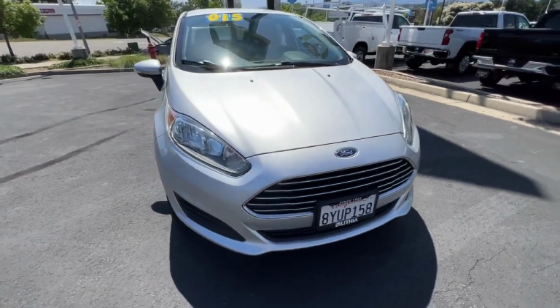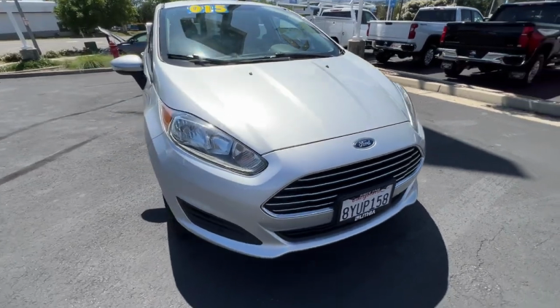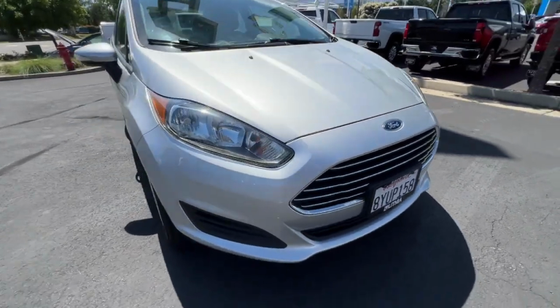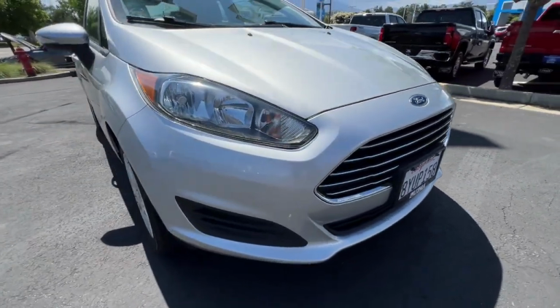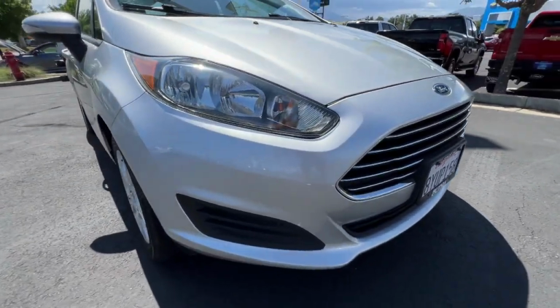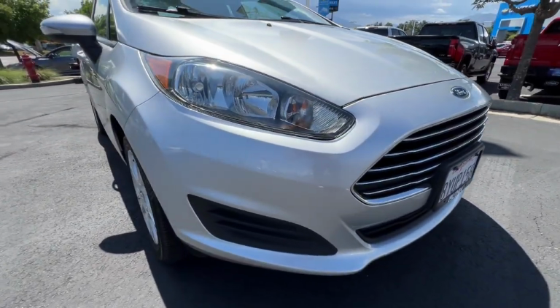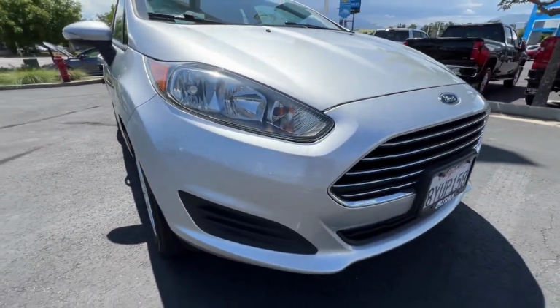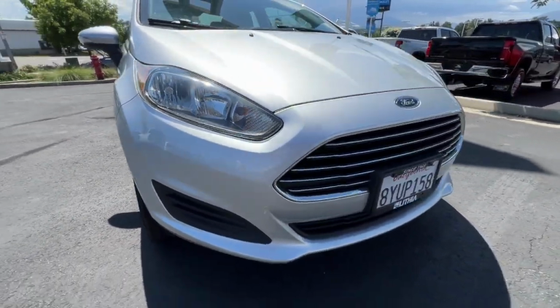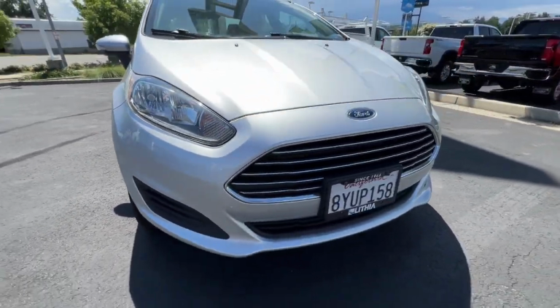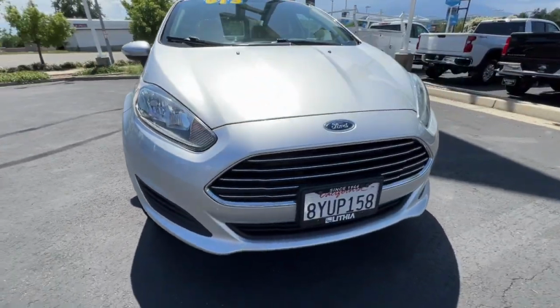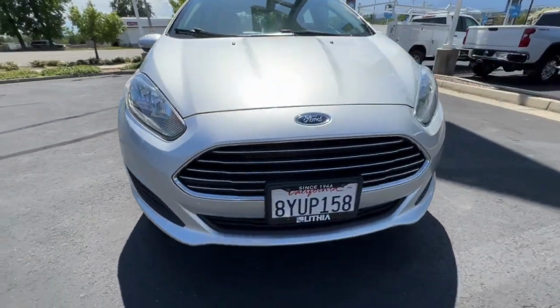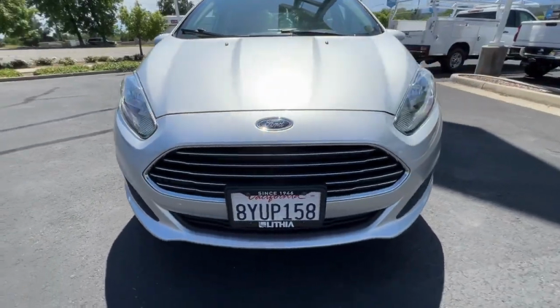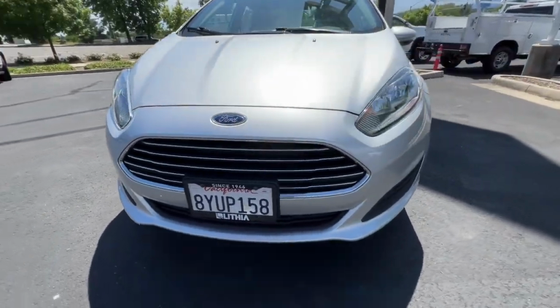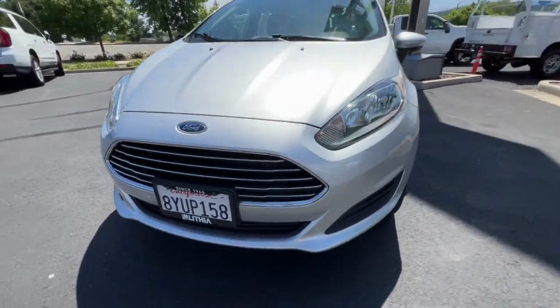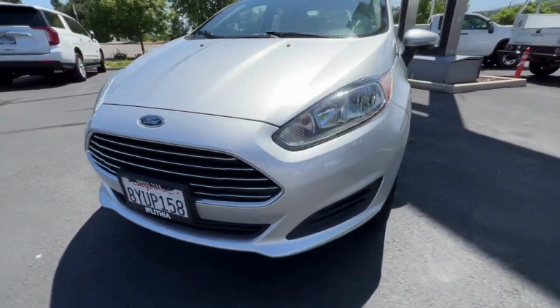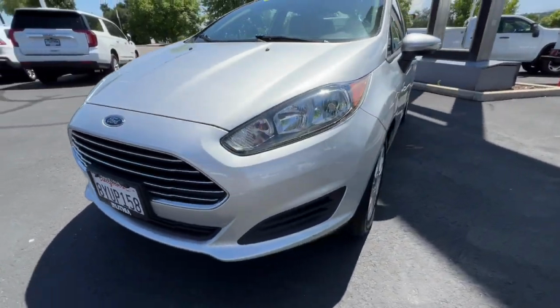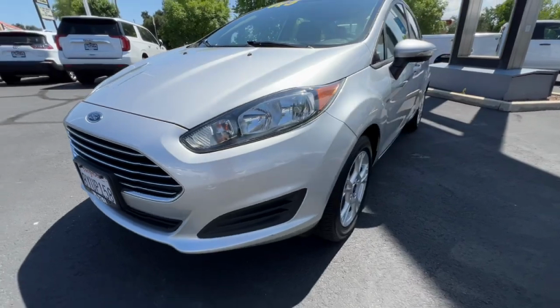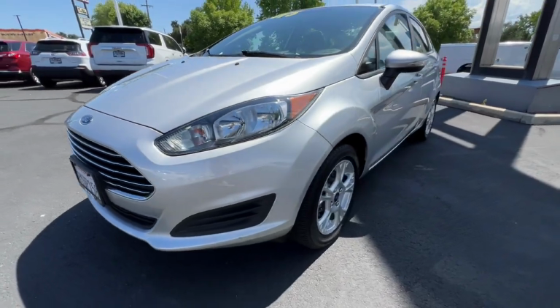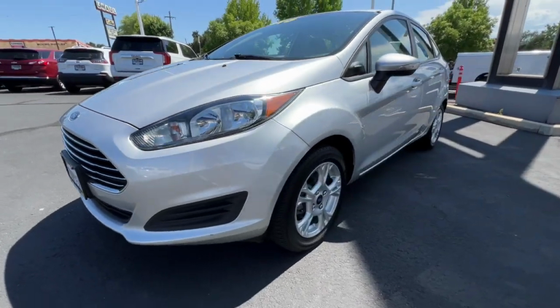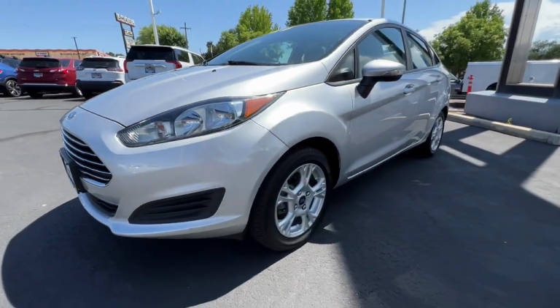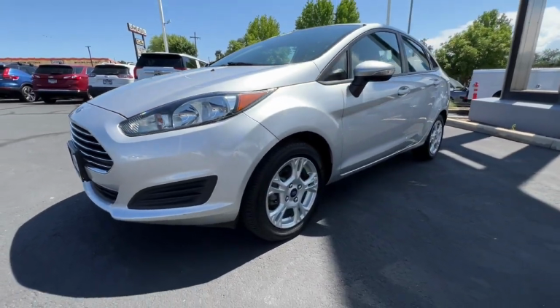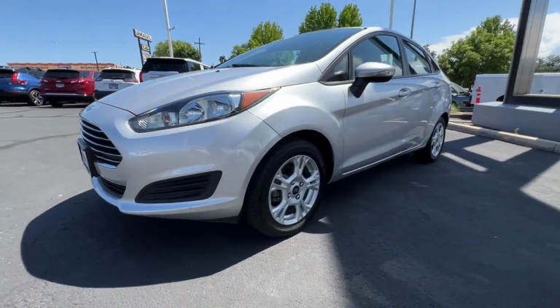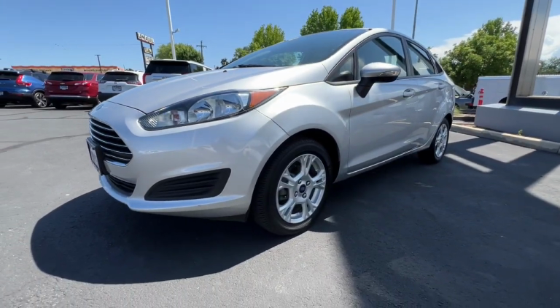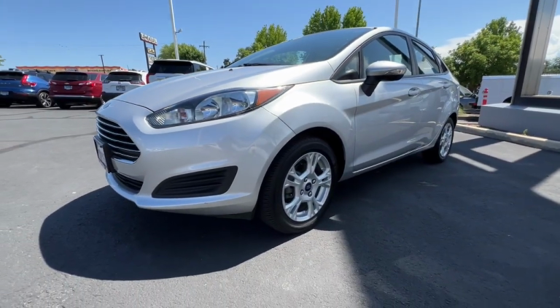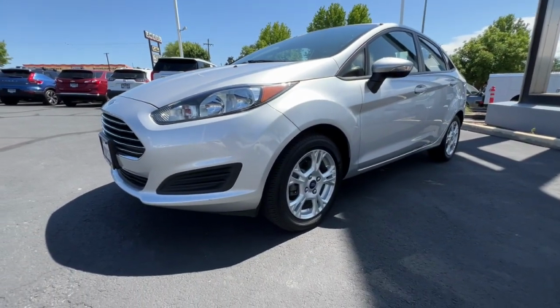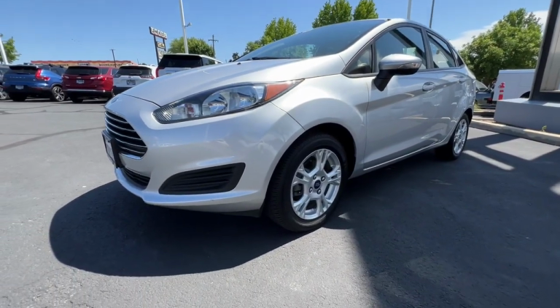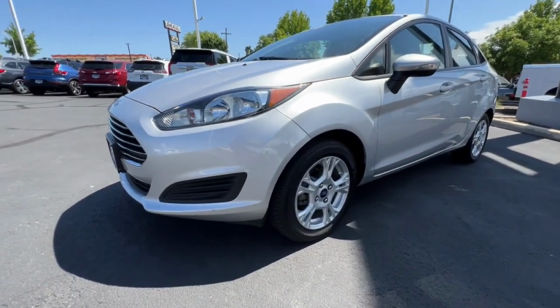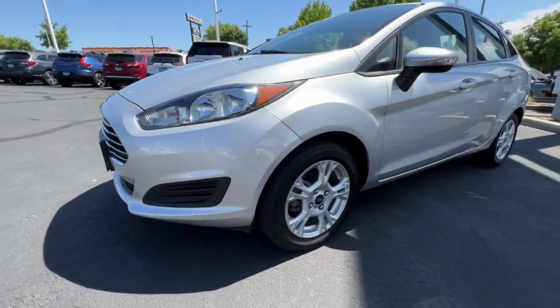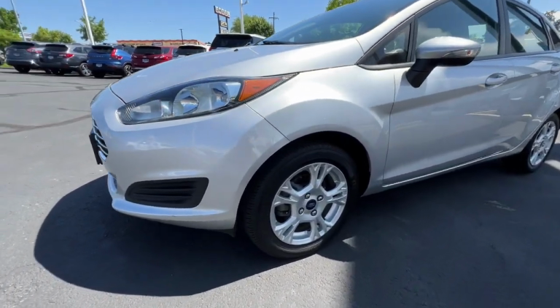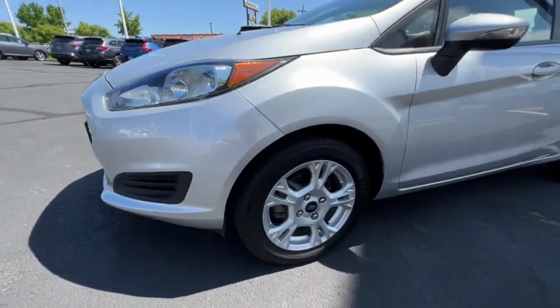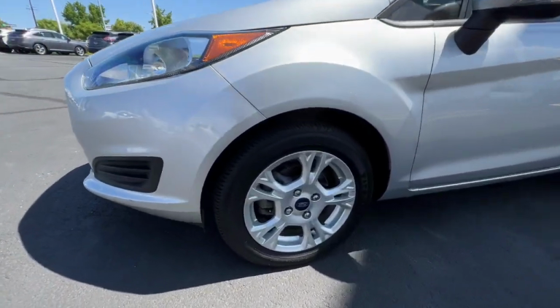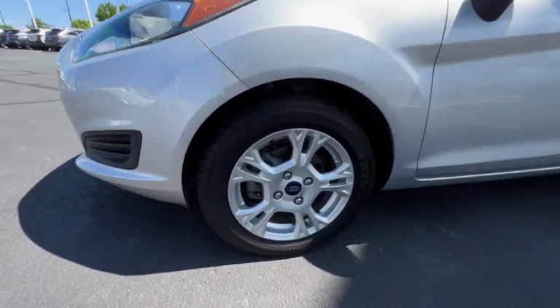Practical meets powerful in this value-minded Fiesta. Treat yourself to a test drive. We'll toss you the keys and provide you with an exceptional customer service experience.